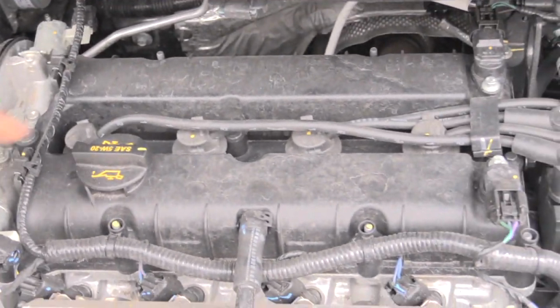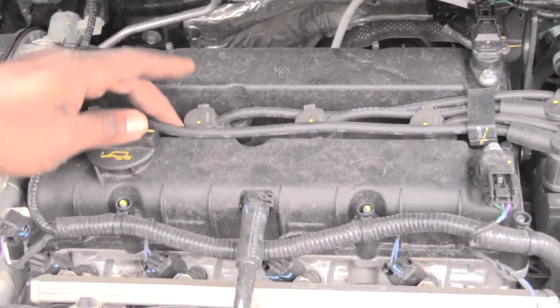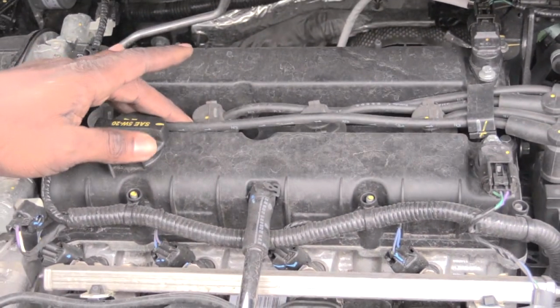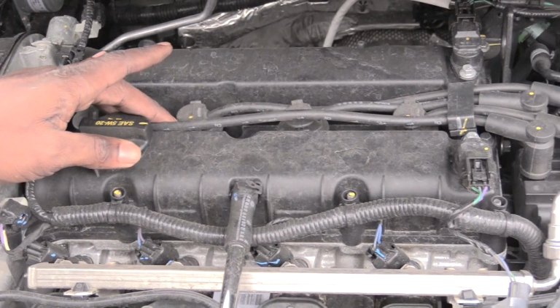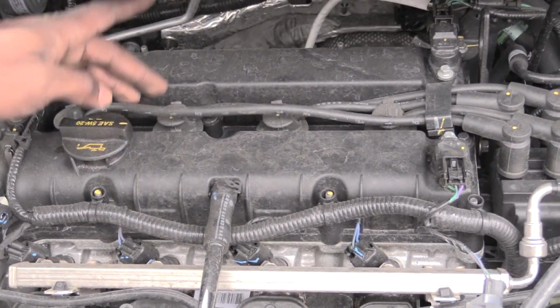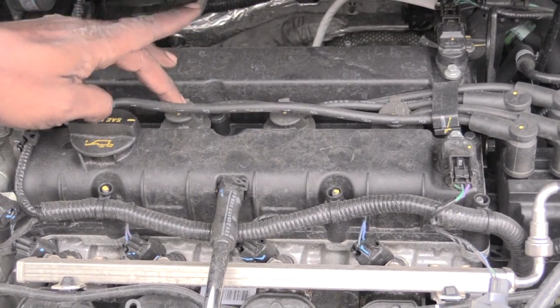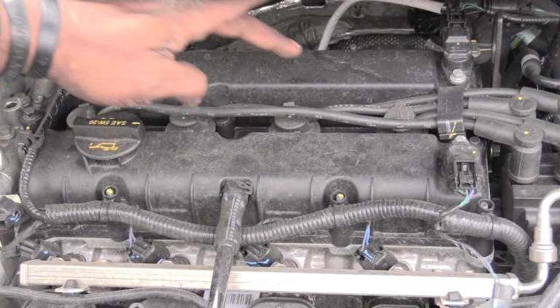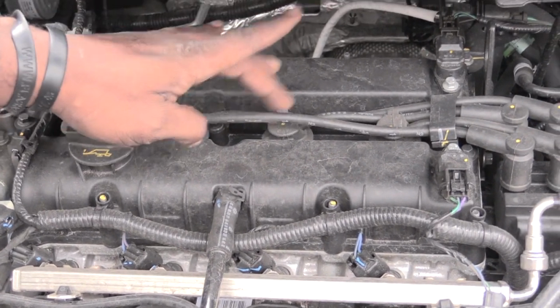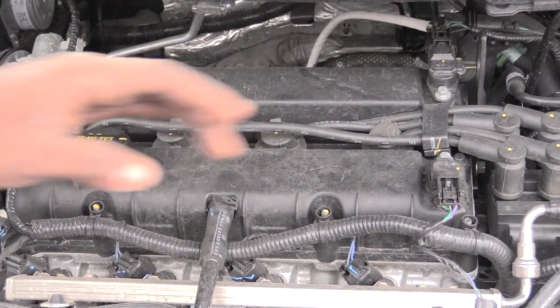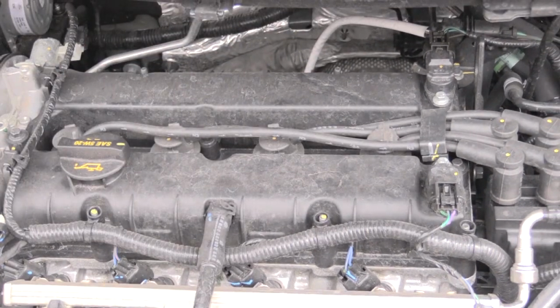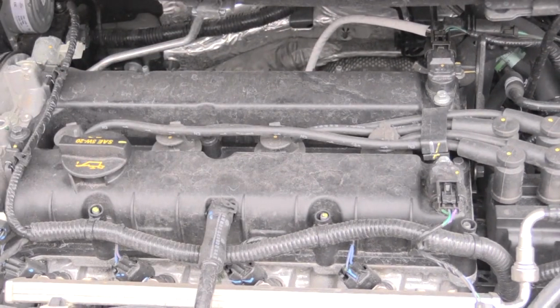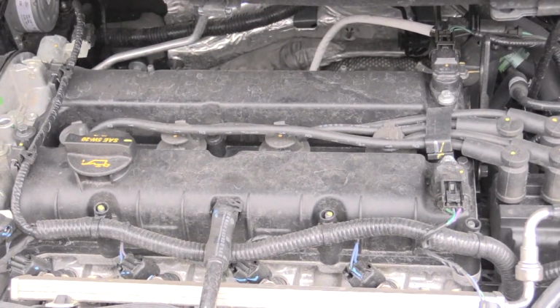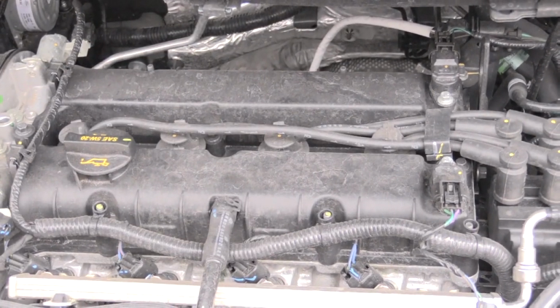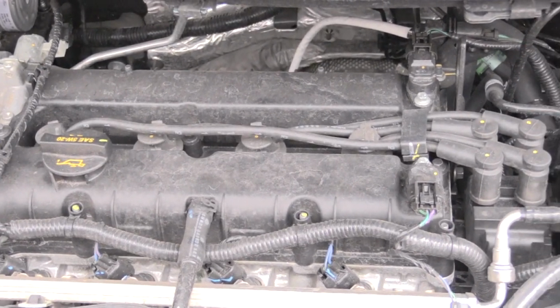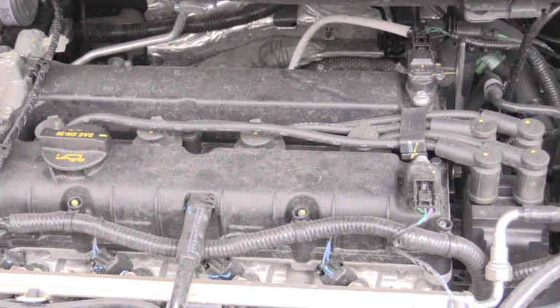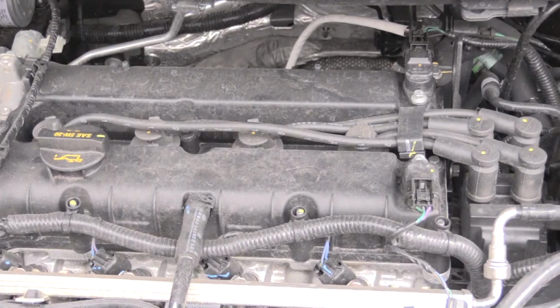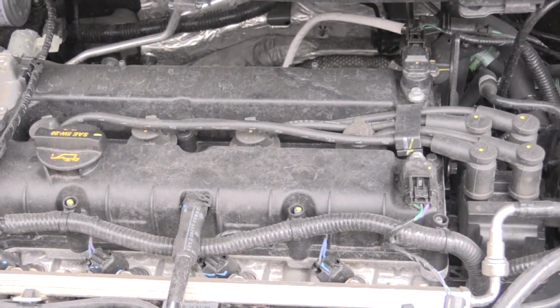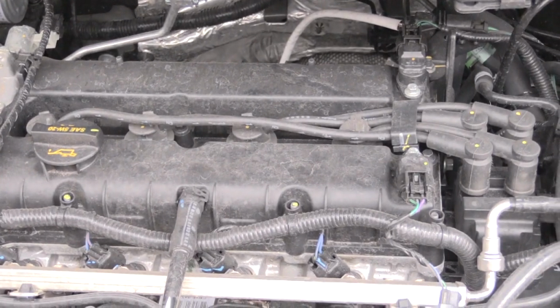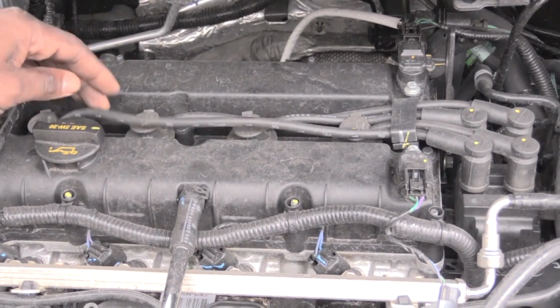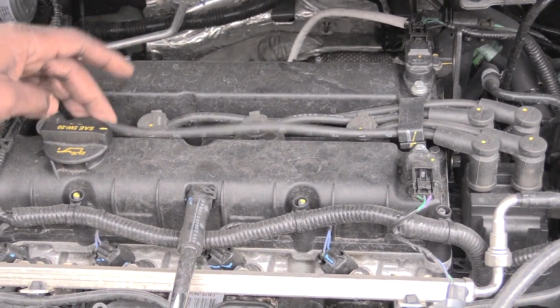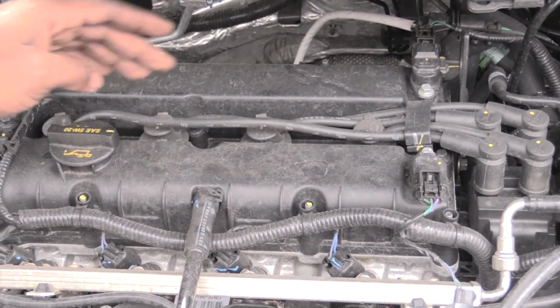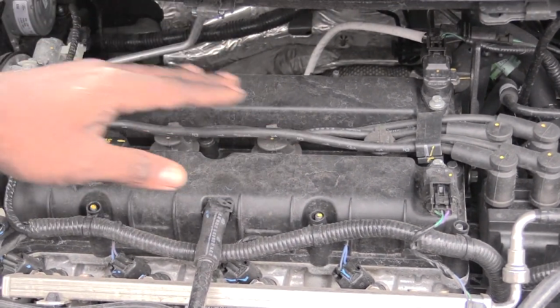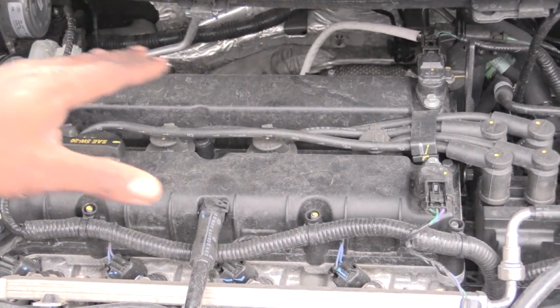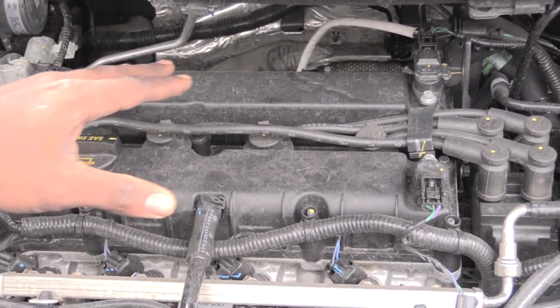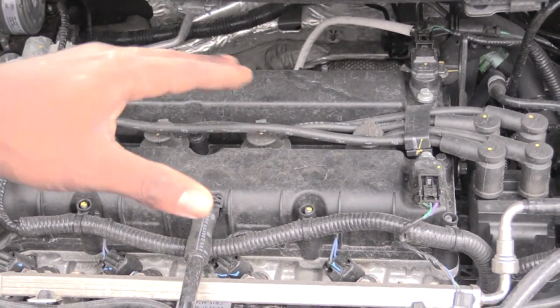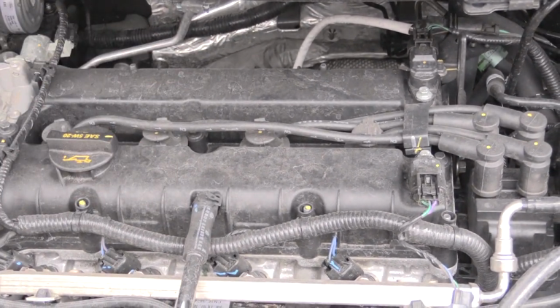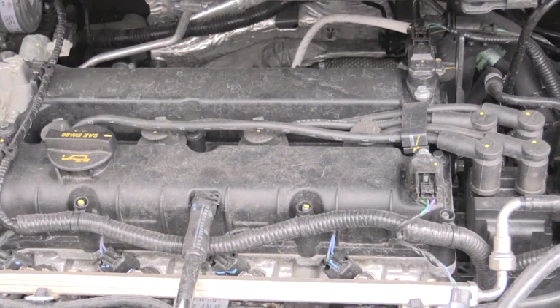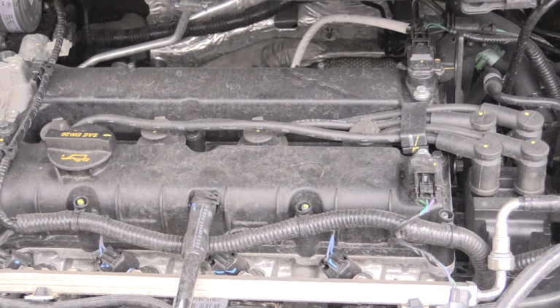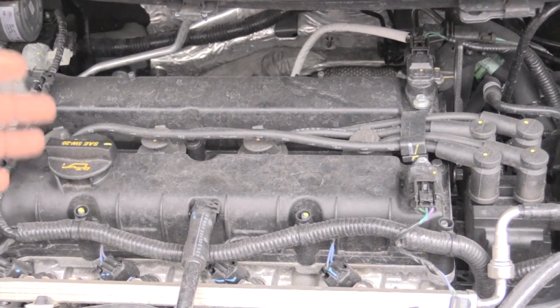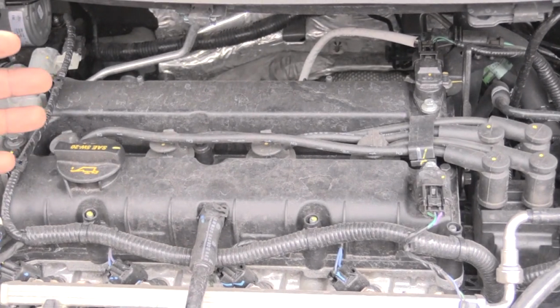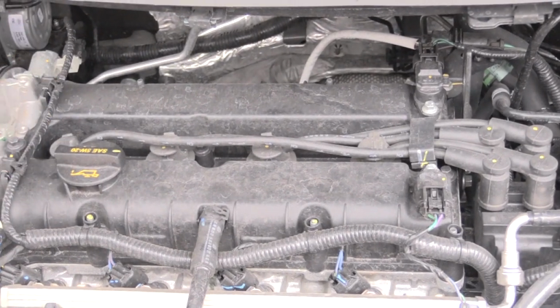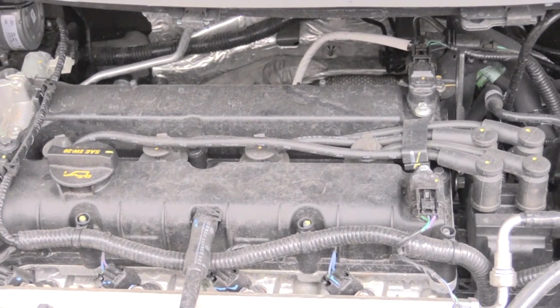Then you want to repeat the same process for the other three spark plugs. Make sure you do them one at a time so you don't lose the order that your spark plug wires are going in, because if you lose the order your car won't run right.